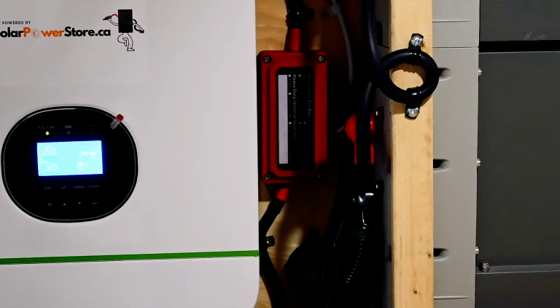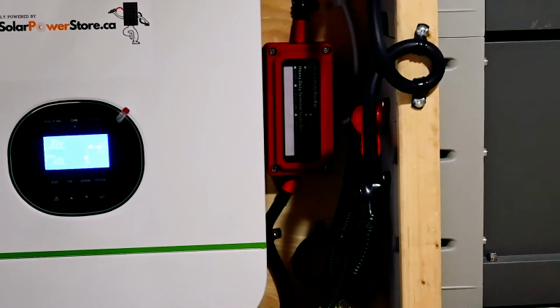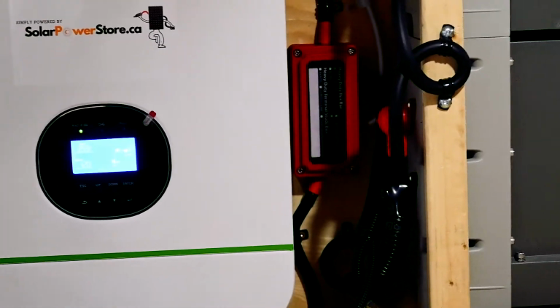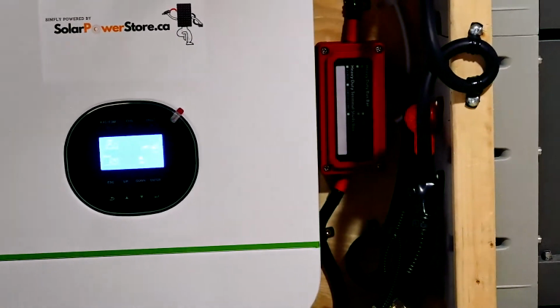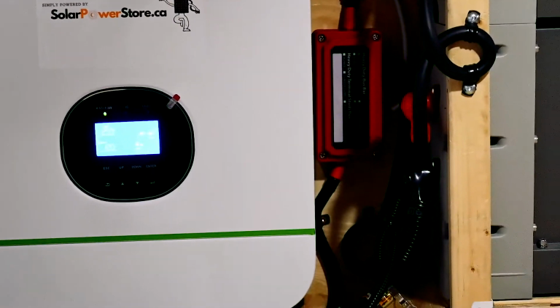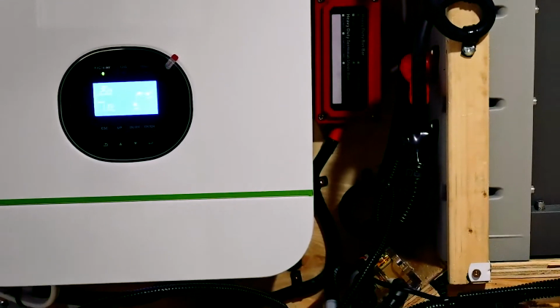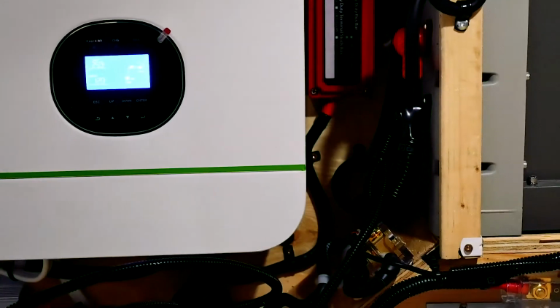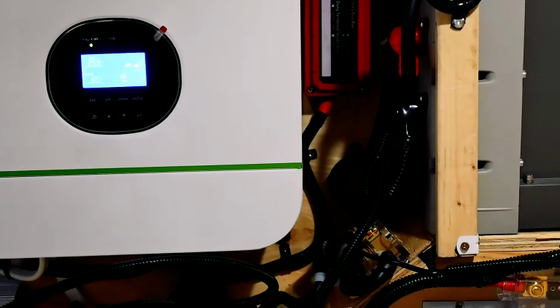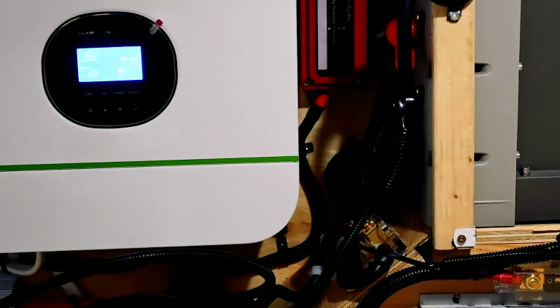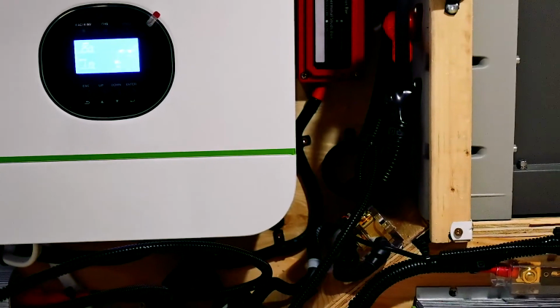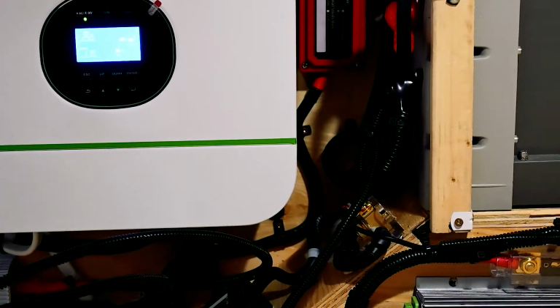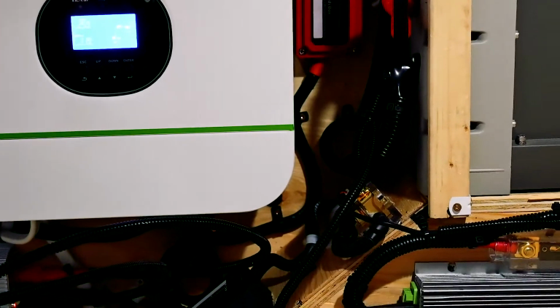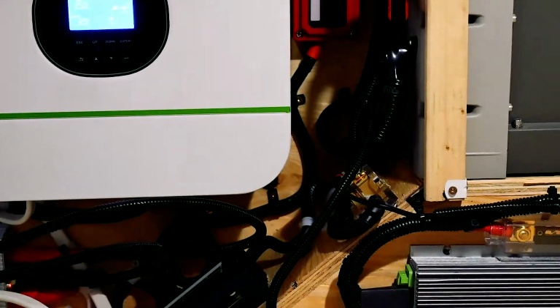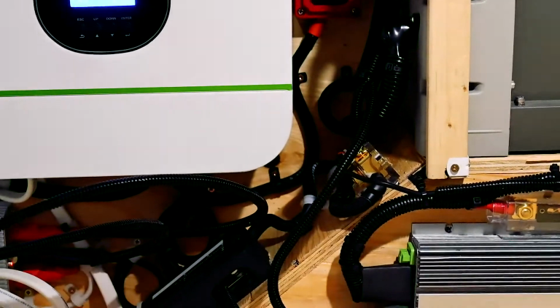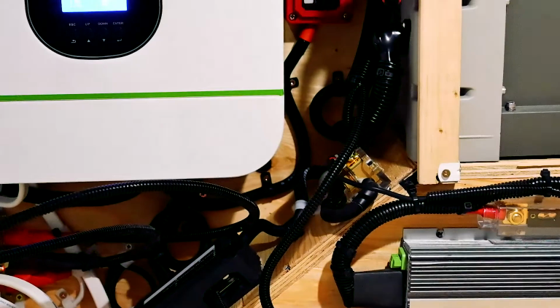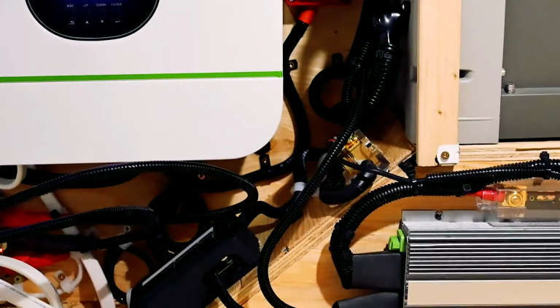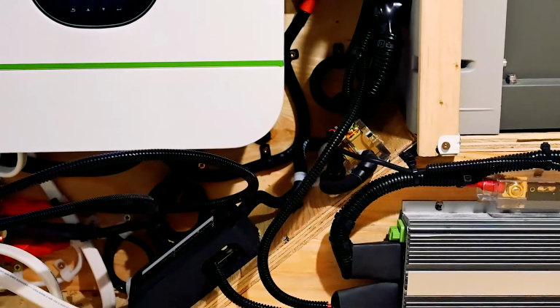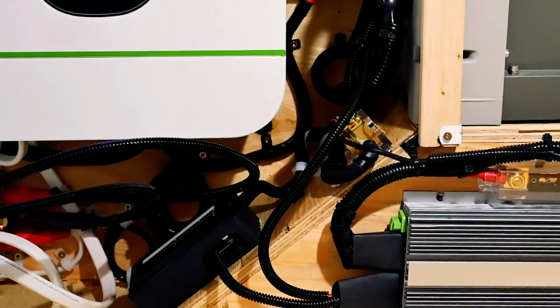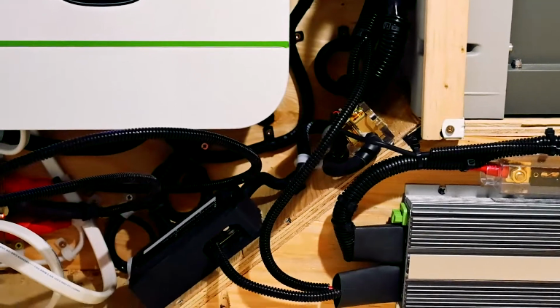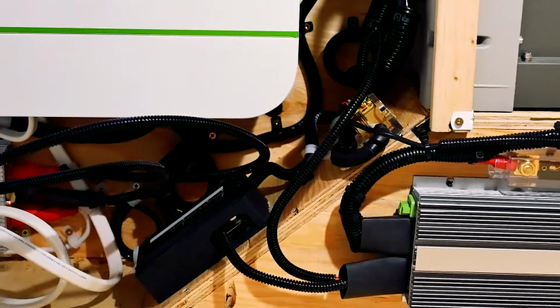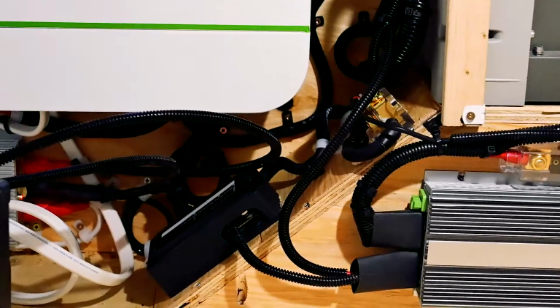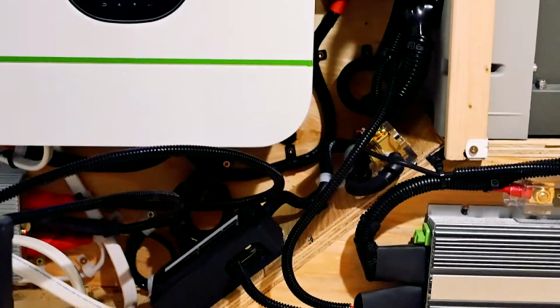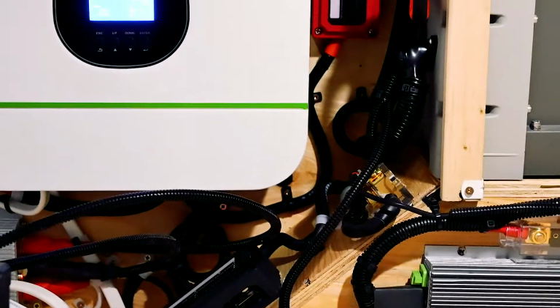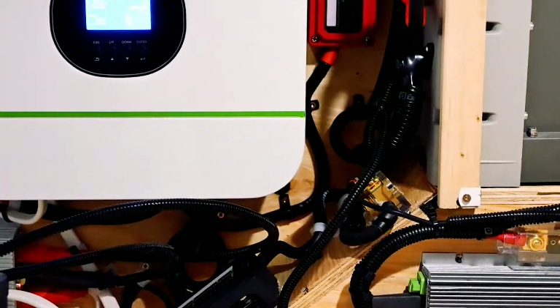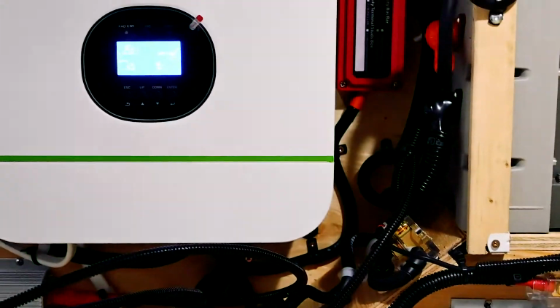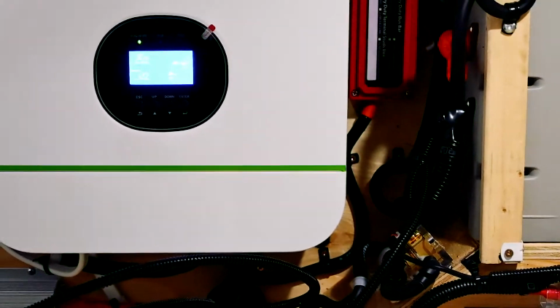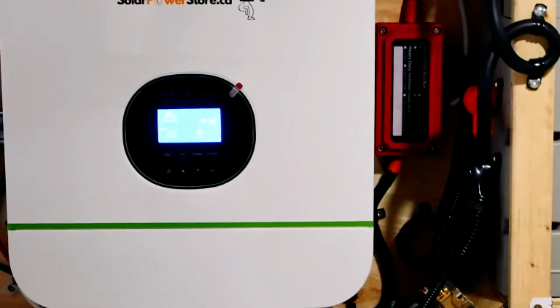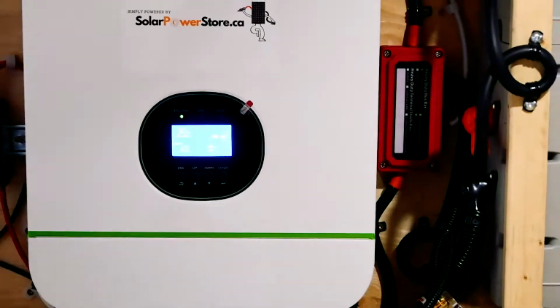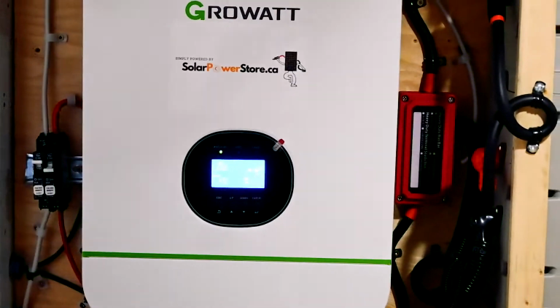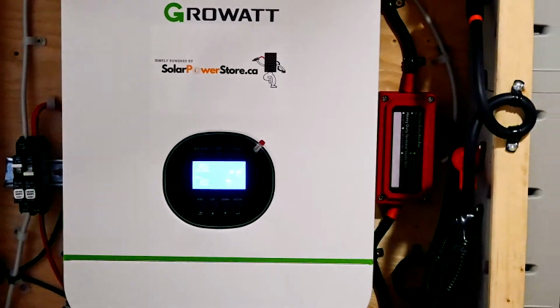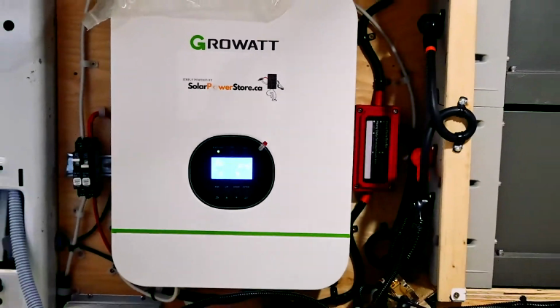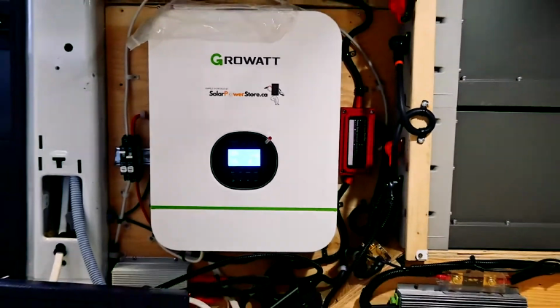Overall the system is really made up of three main points: the batteries, the inverter, and the converter from the shore power — all connected and distributed through two main bus bars, the red and the black.